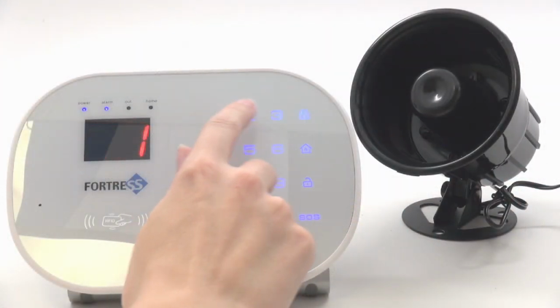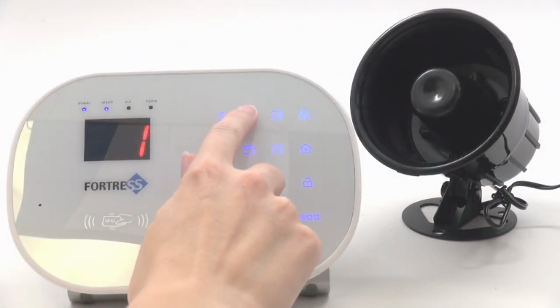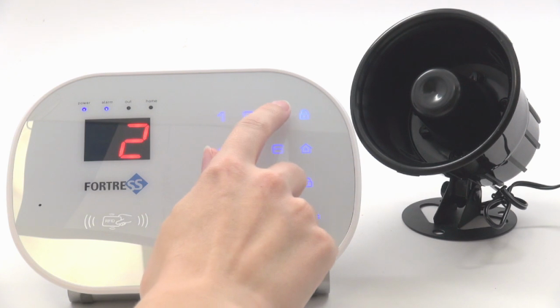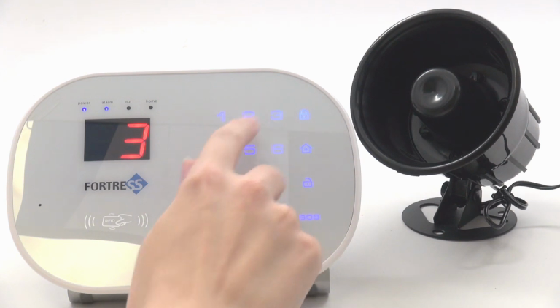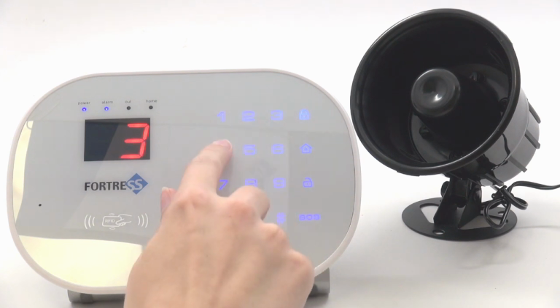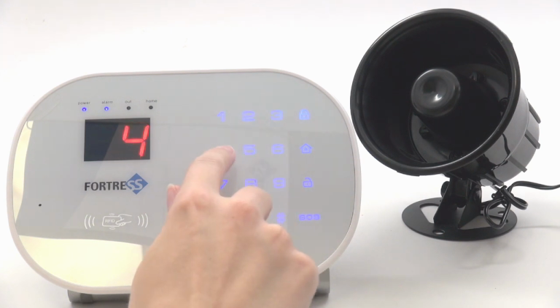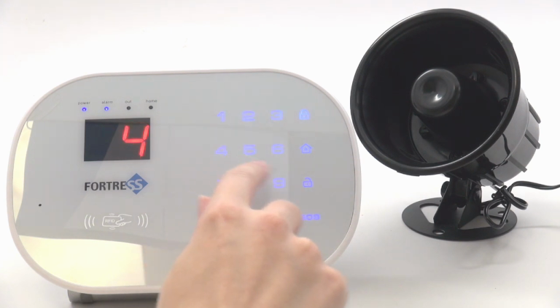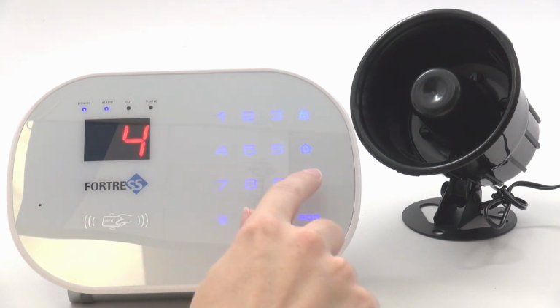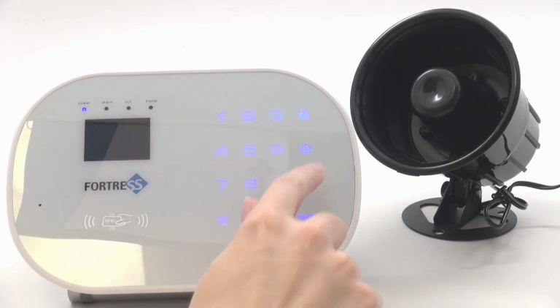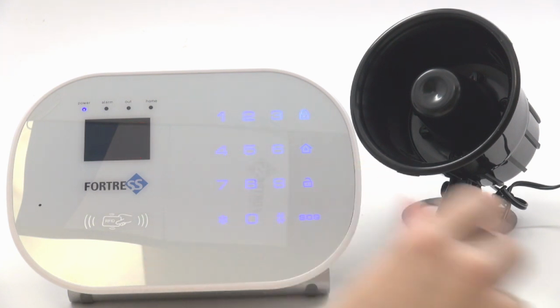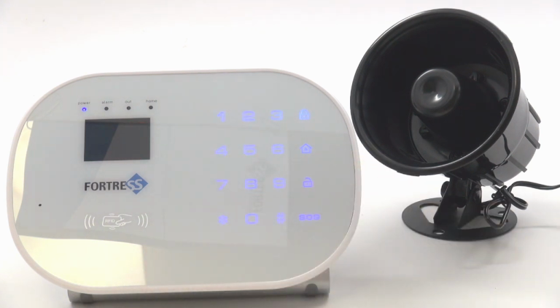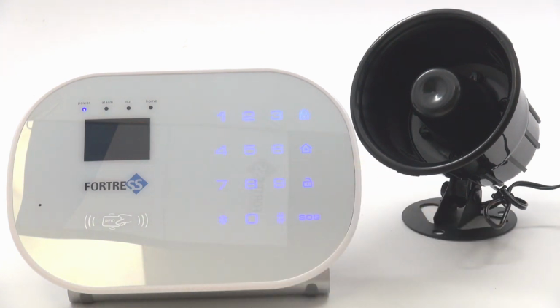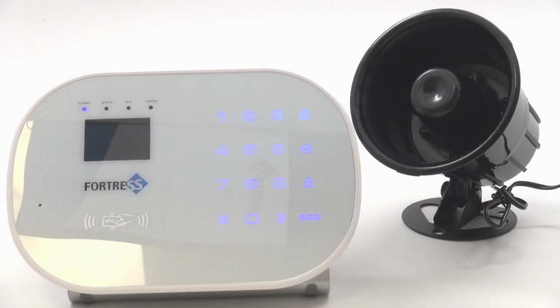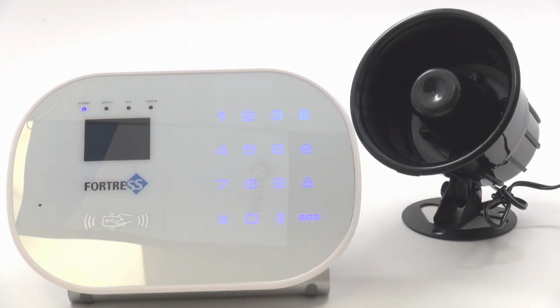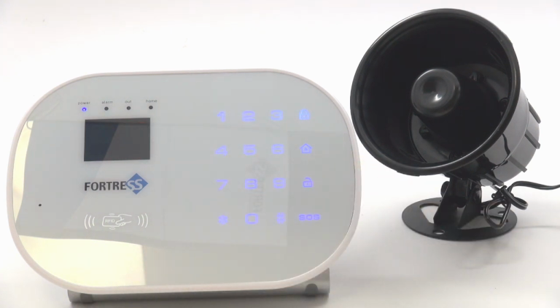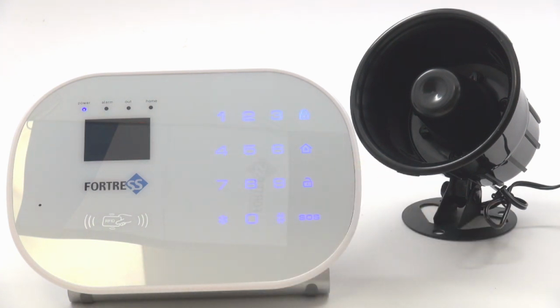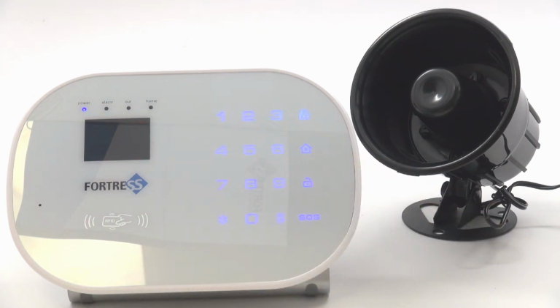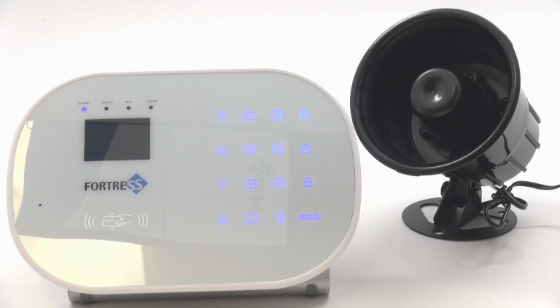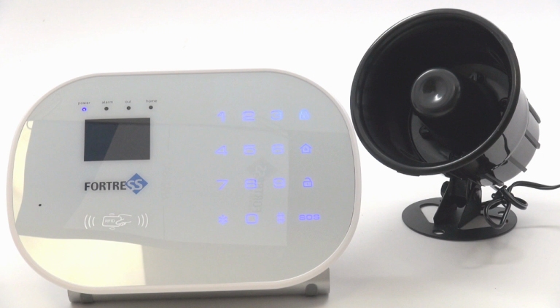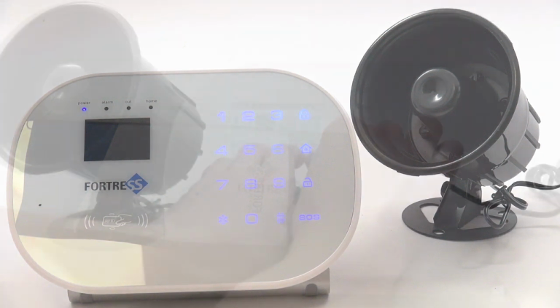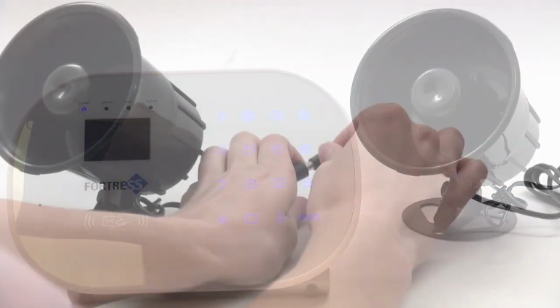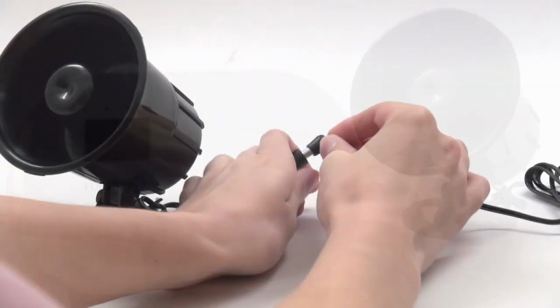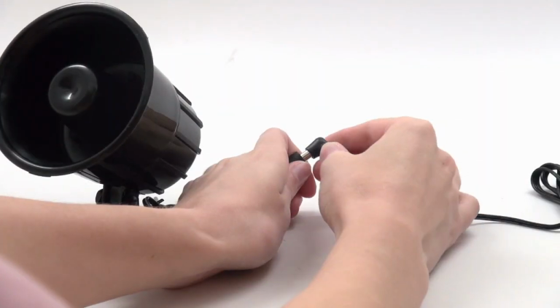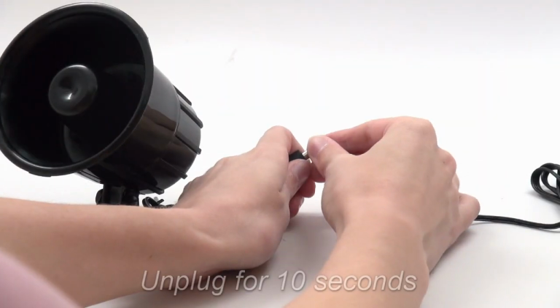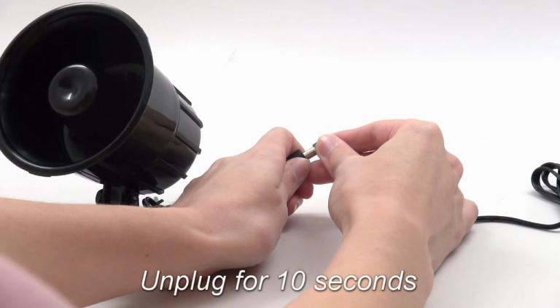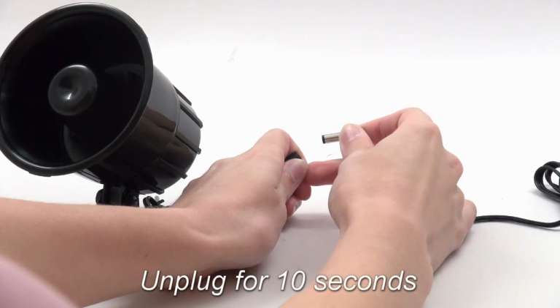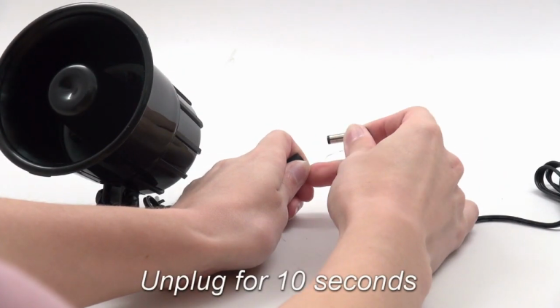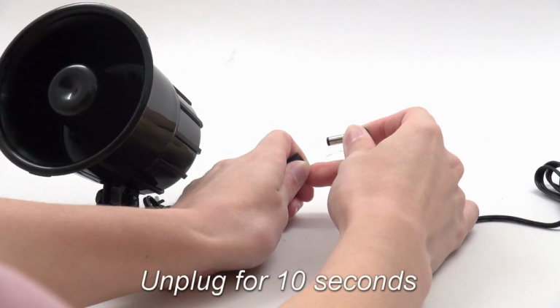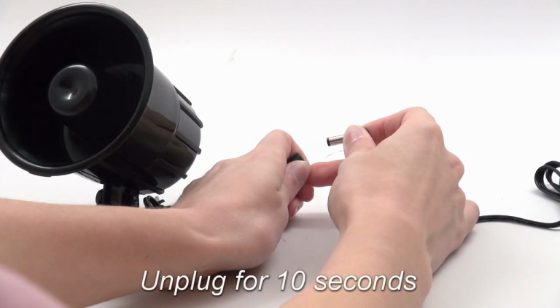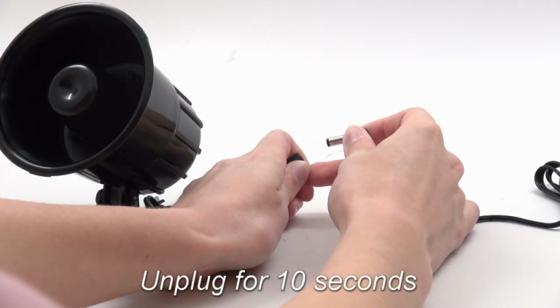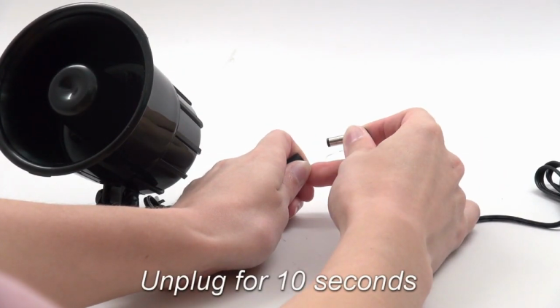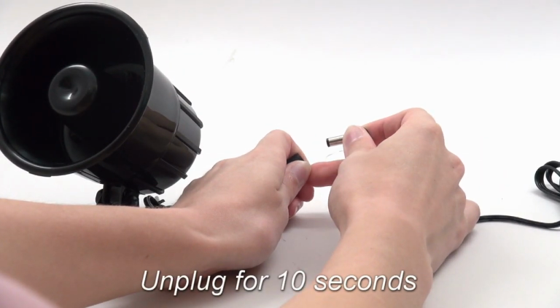Next, disarm the system using the main panel. The siren should chirp. The last step is to unplug the siren for about 10 seconds. After this, it is programmed.